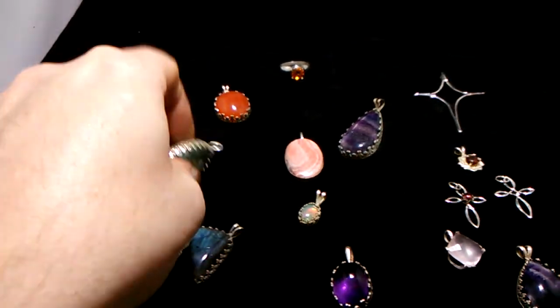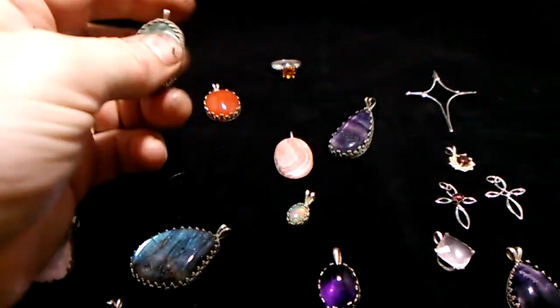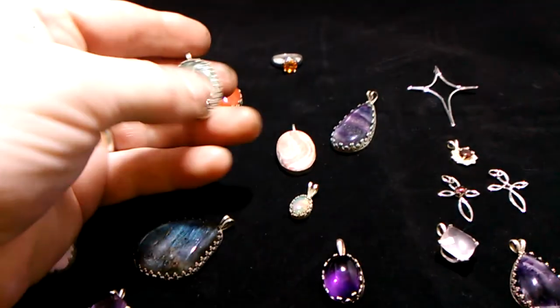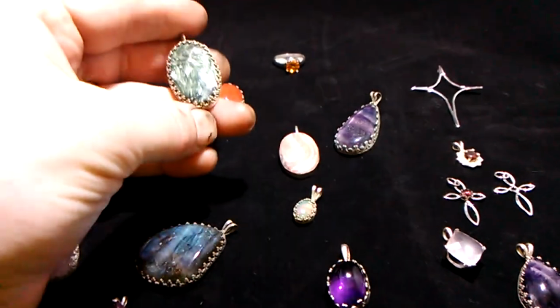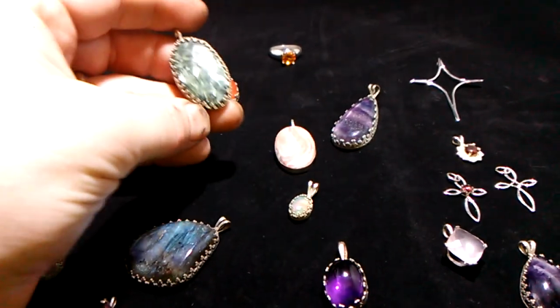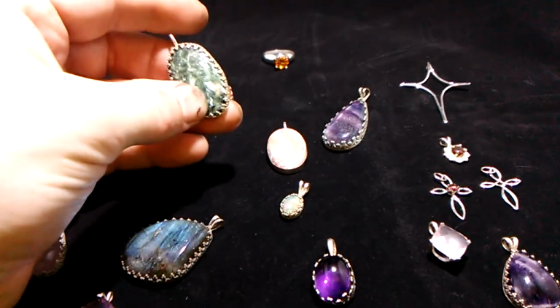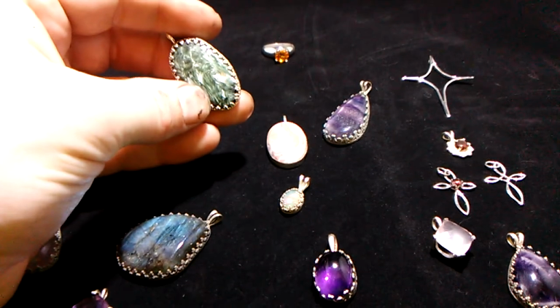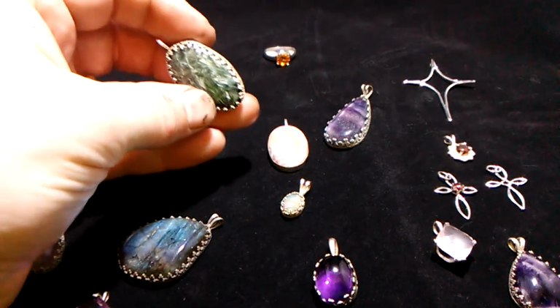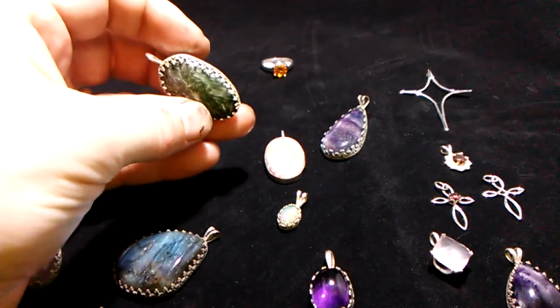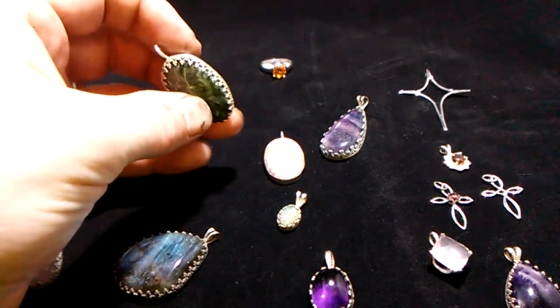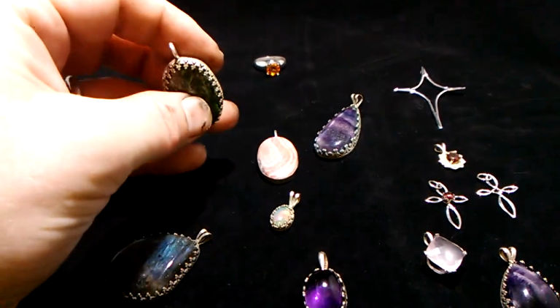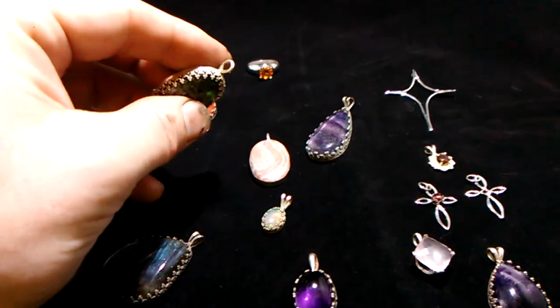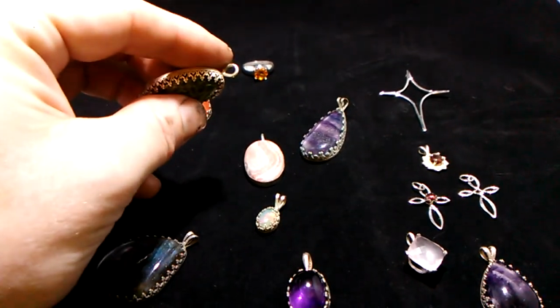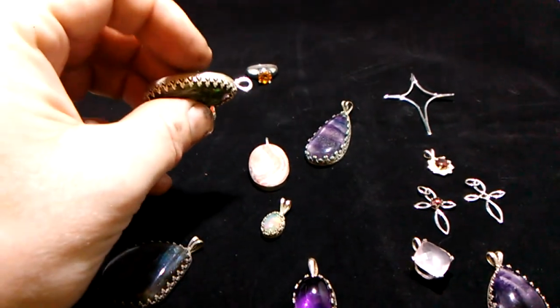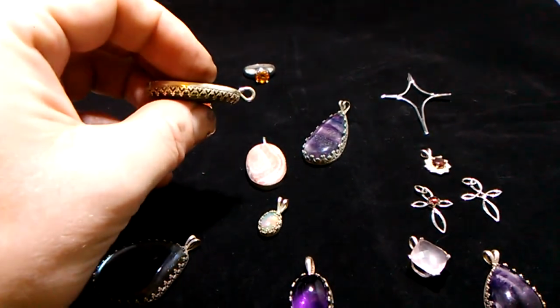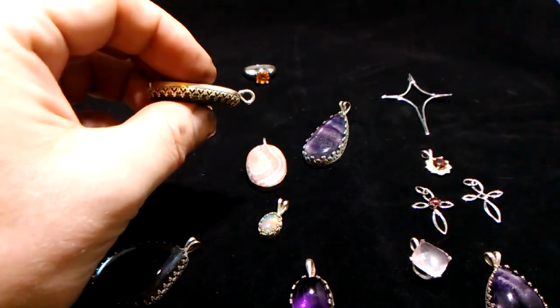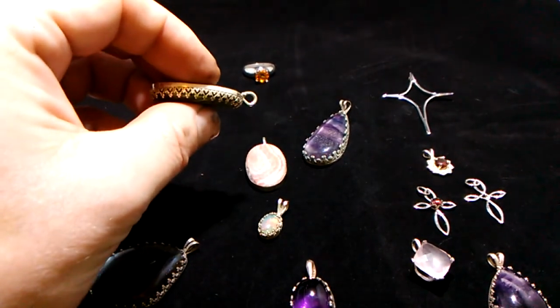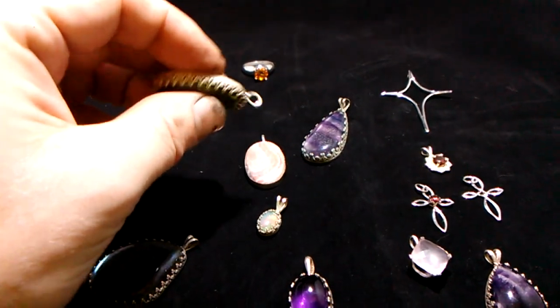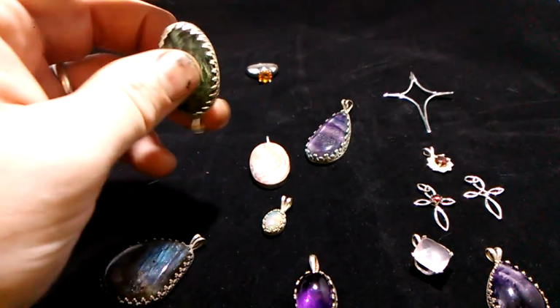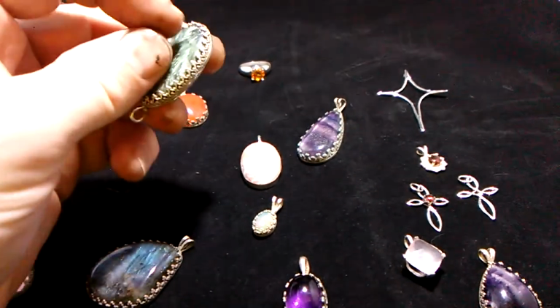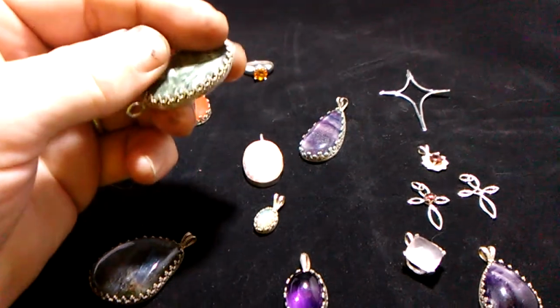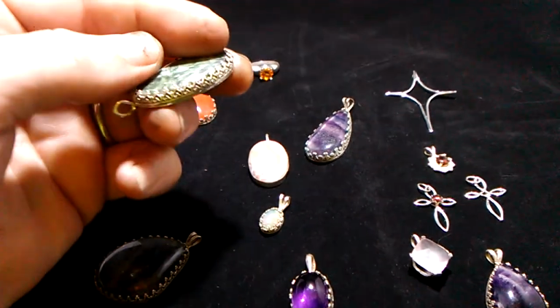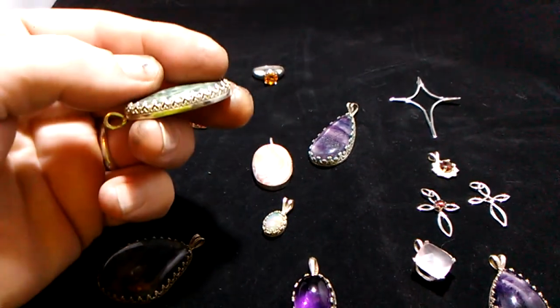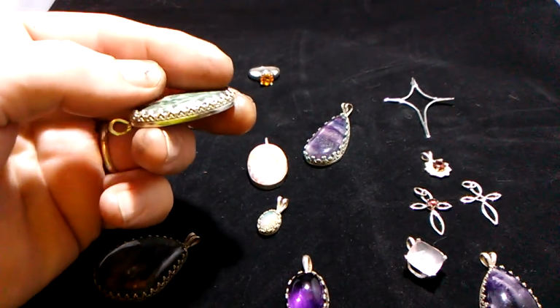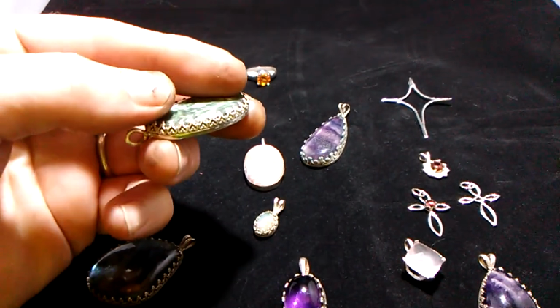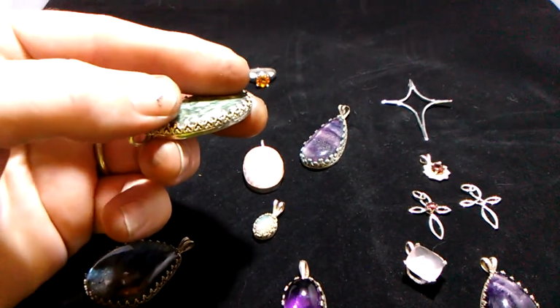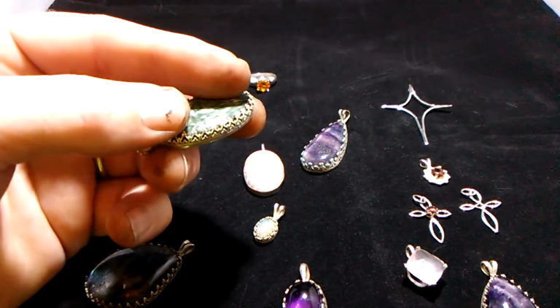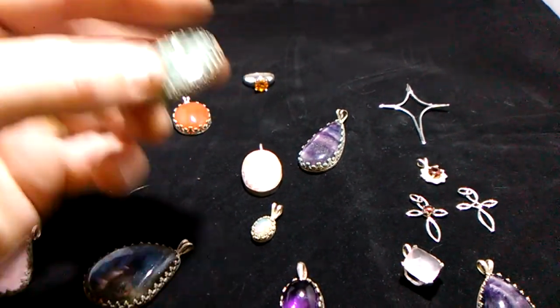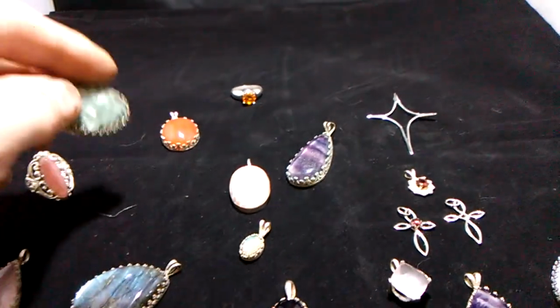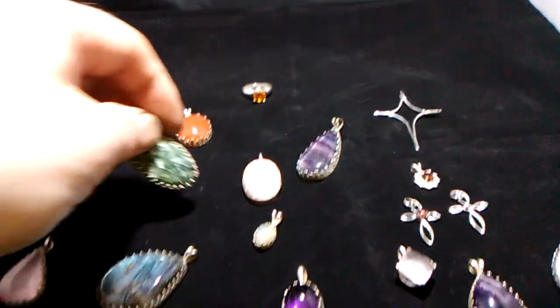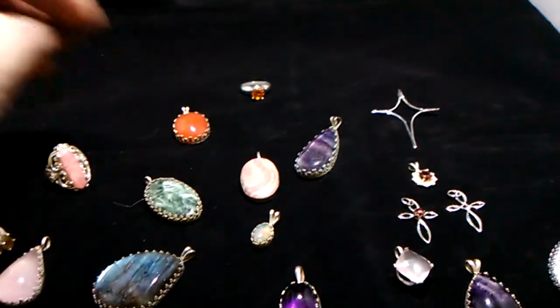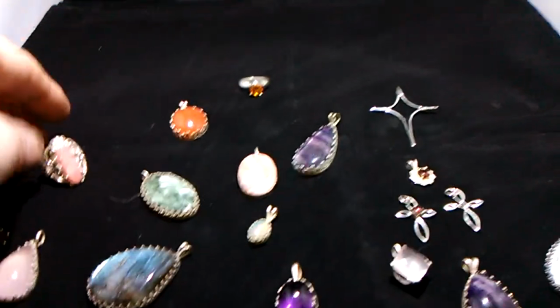This is seraphinite, which is an amazing green with lots of swirl in it. The setting is a bezel setting with a pattern along its outer edge.